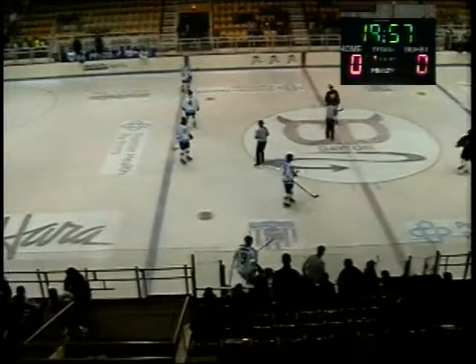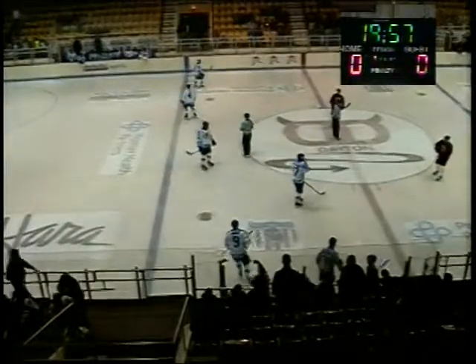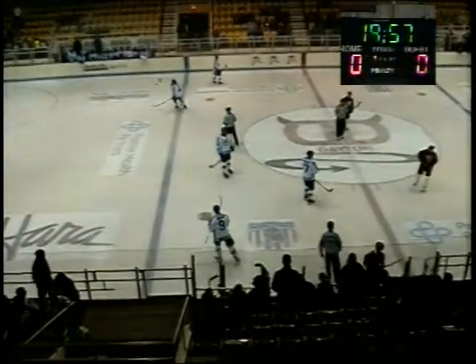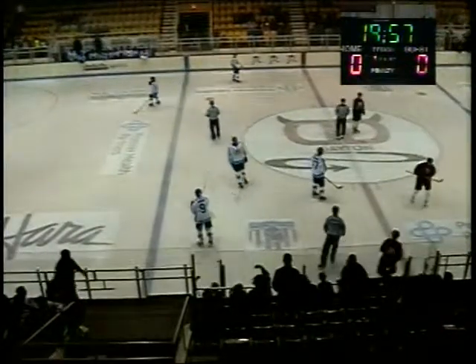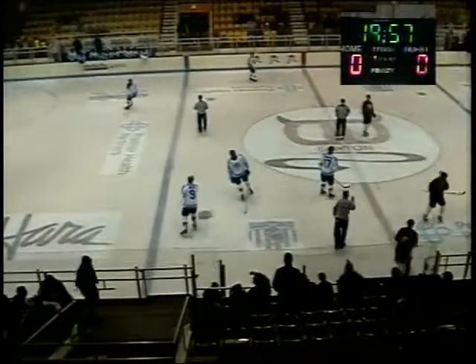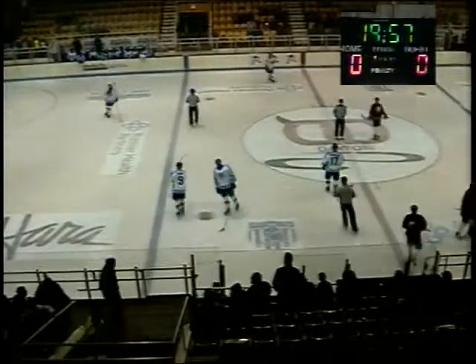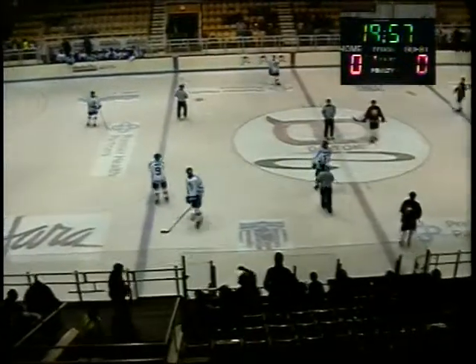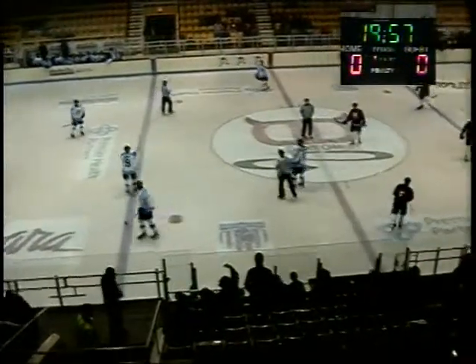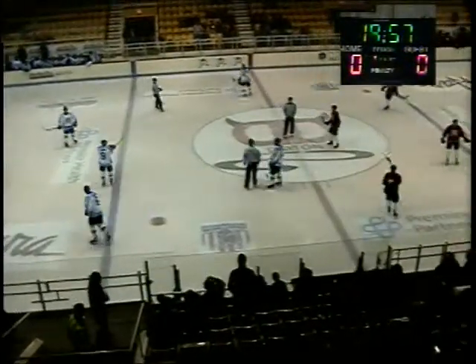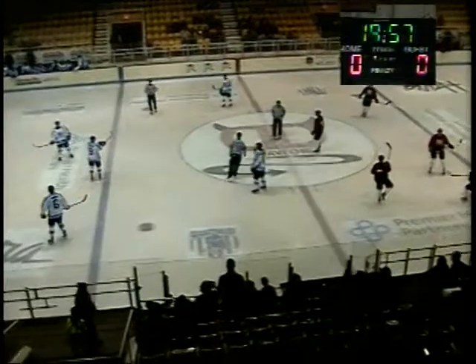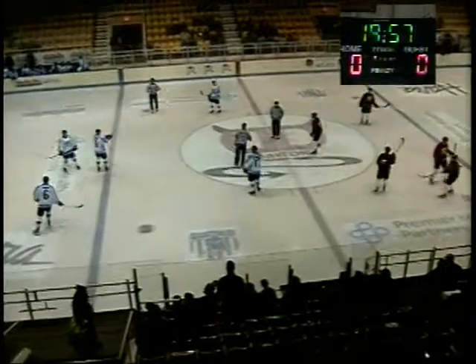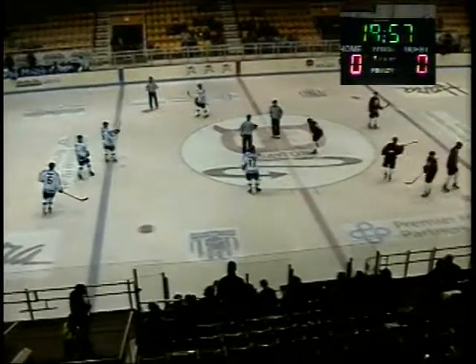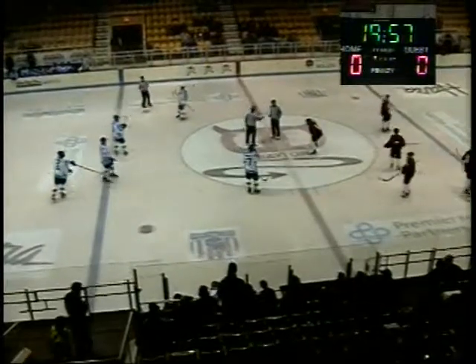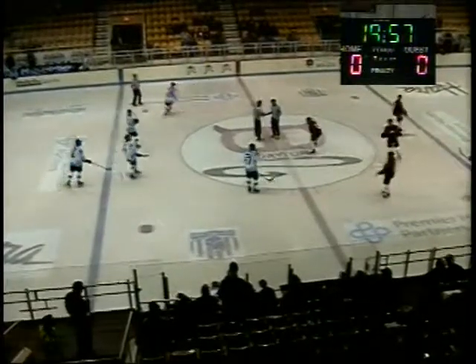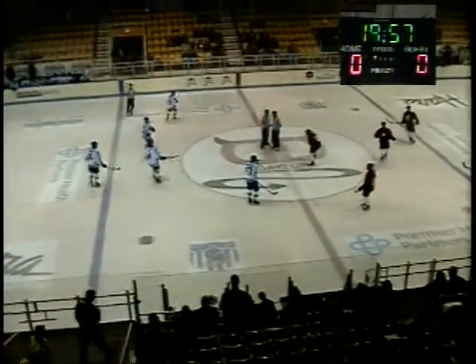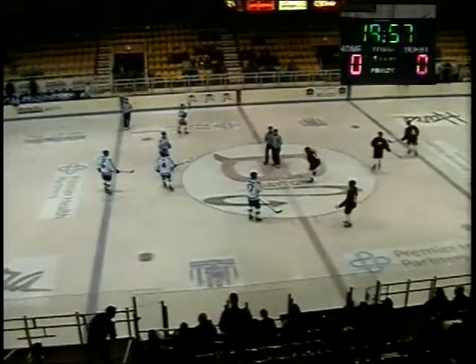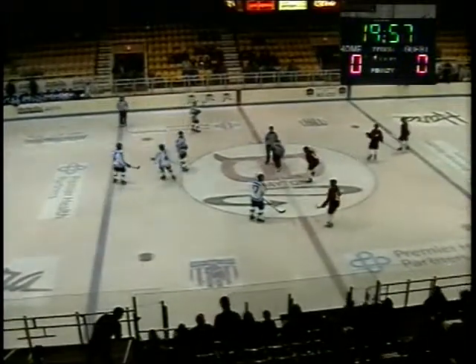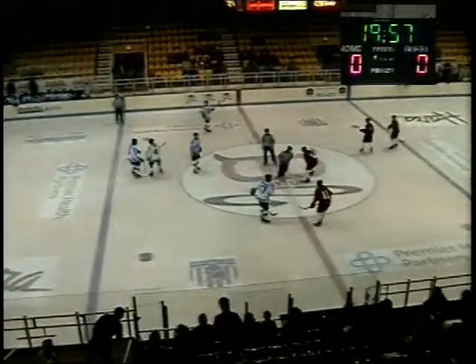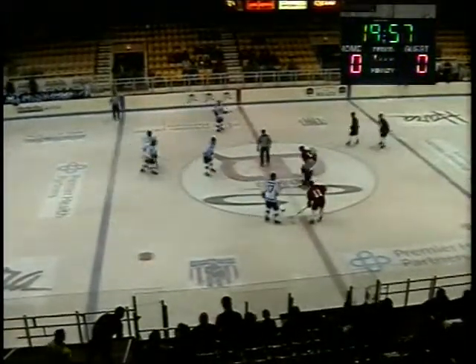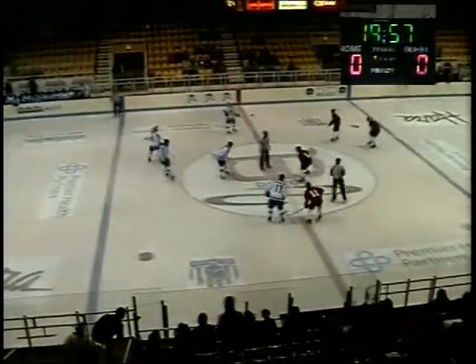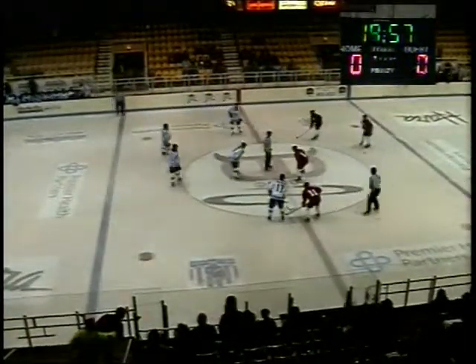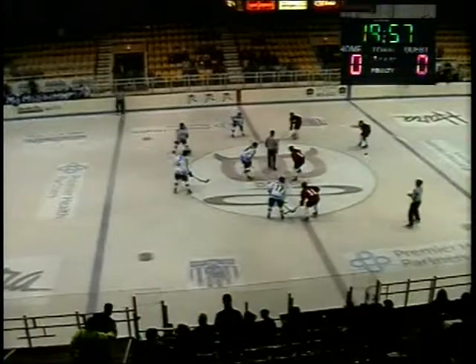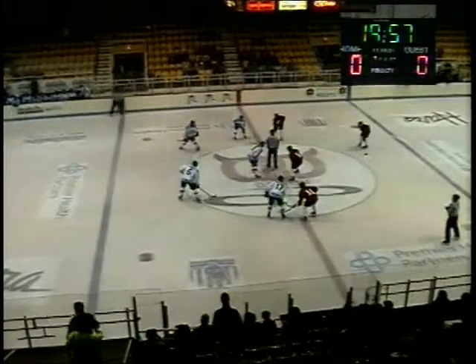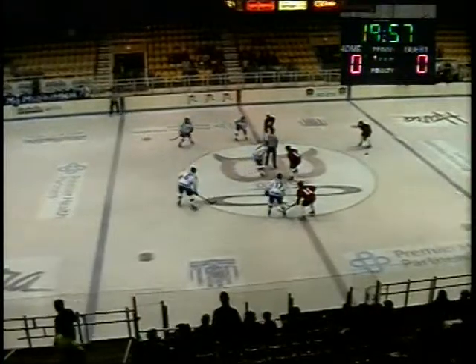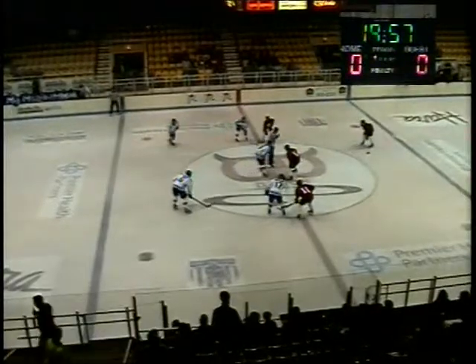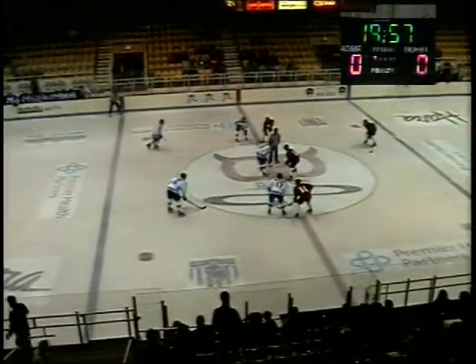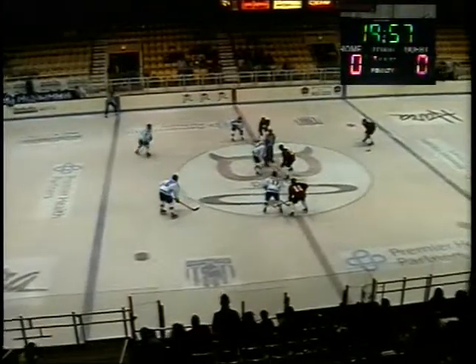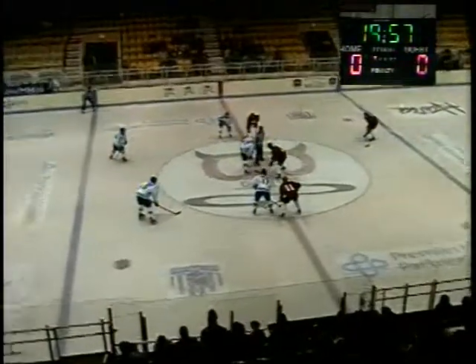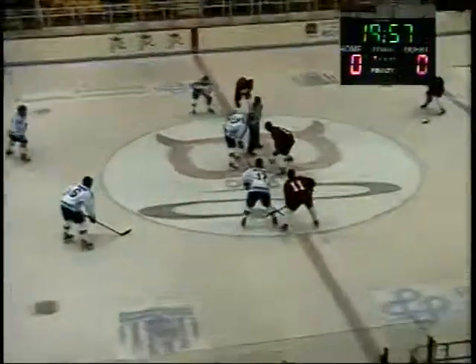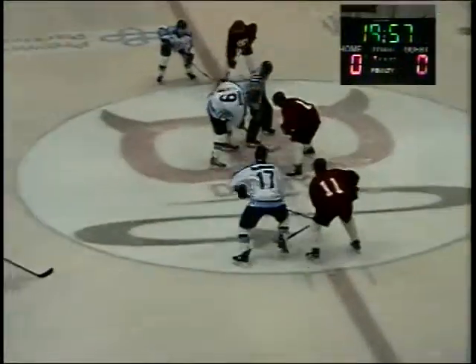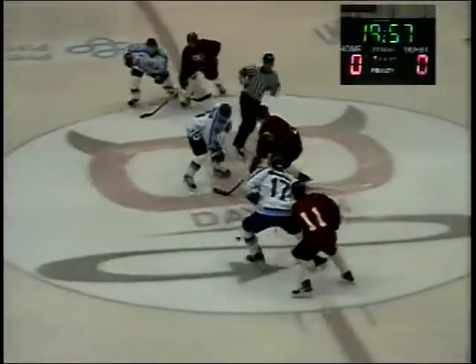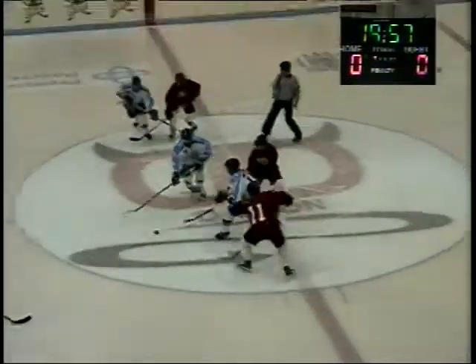Howell used his right arm and his right hand just to knock Sanford out, and that was a good fight for Howell. But both of them are going to be in the sin bin for five minutes, and we will have a dropping of the puck.